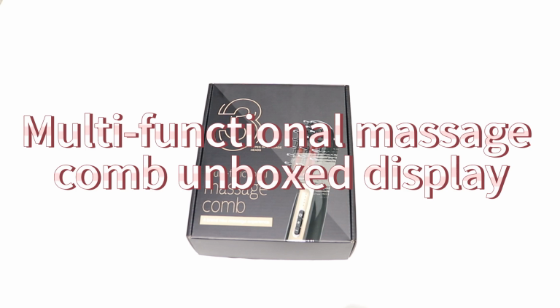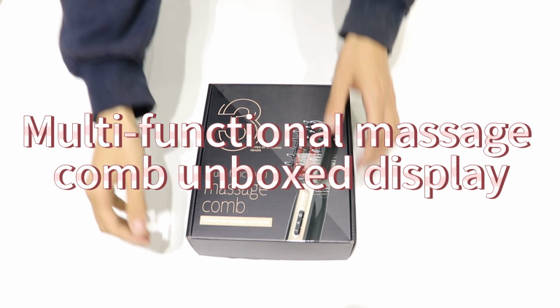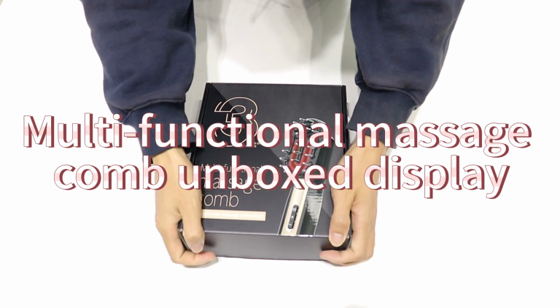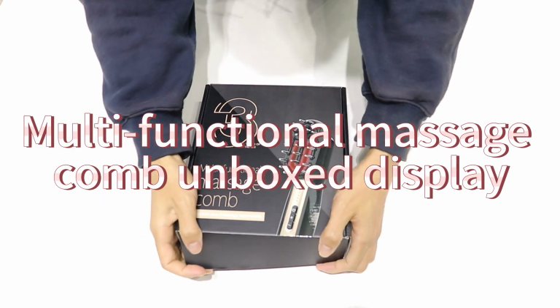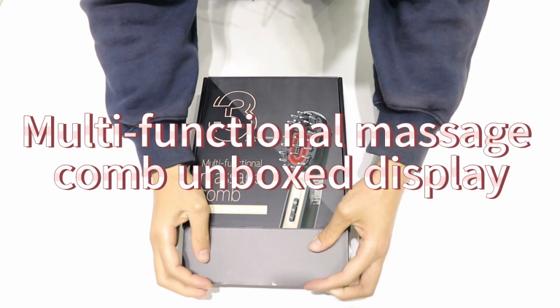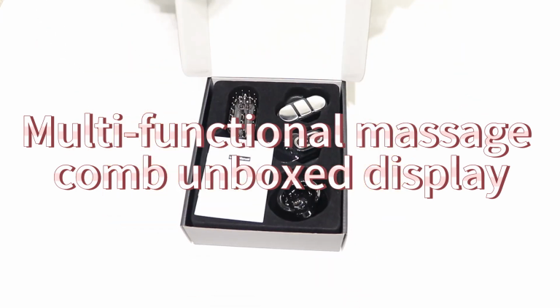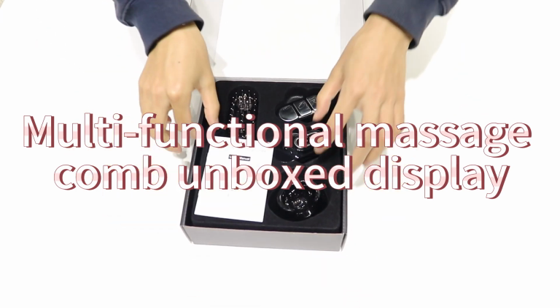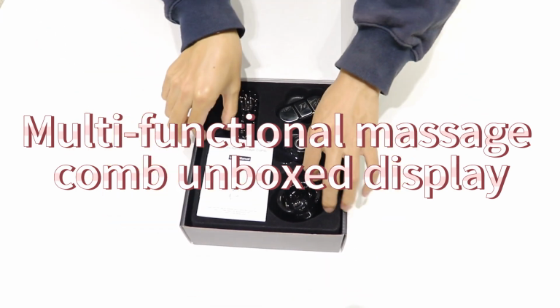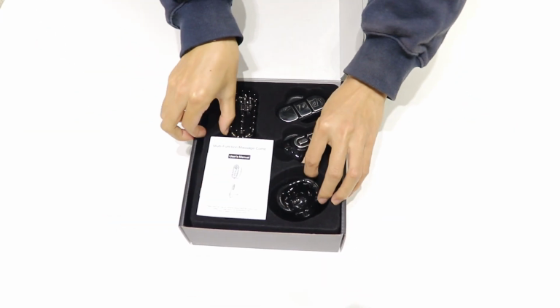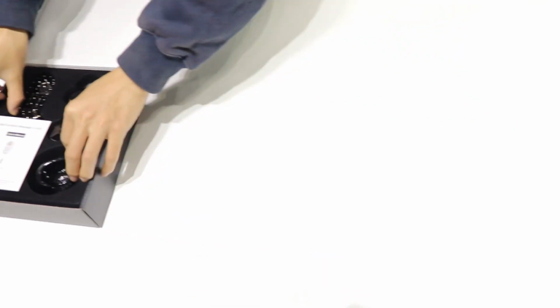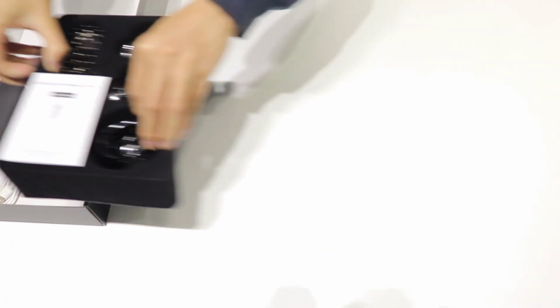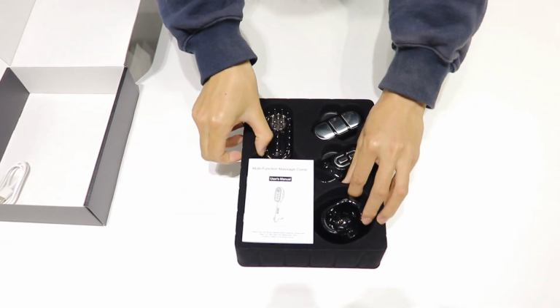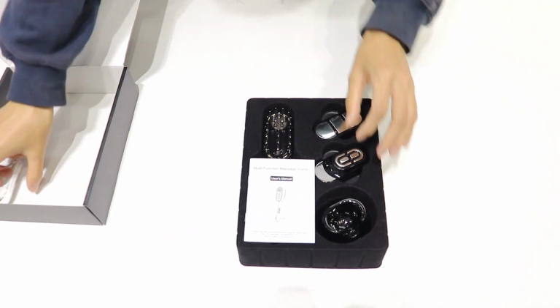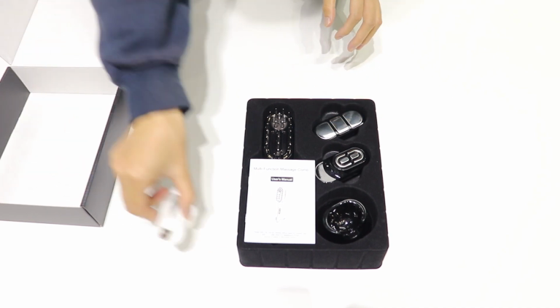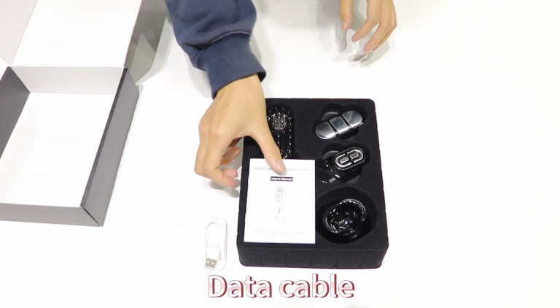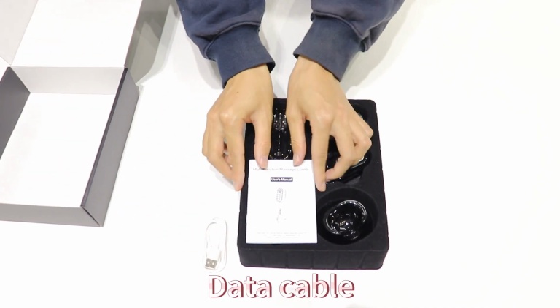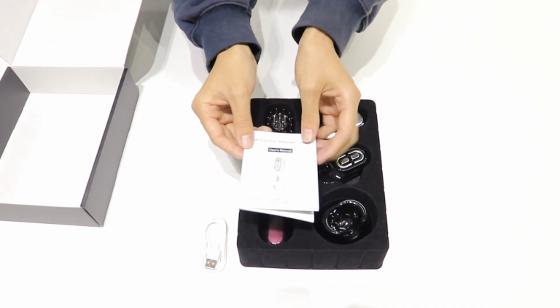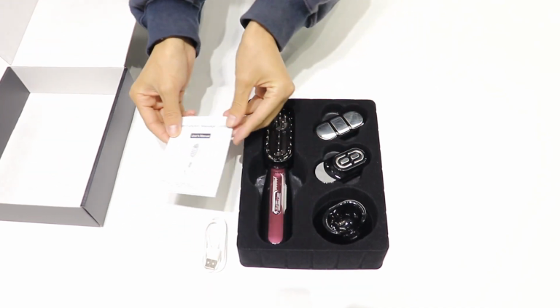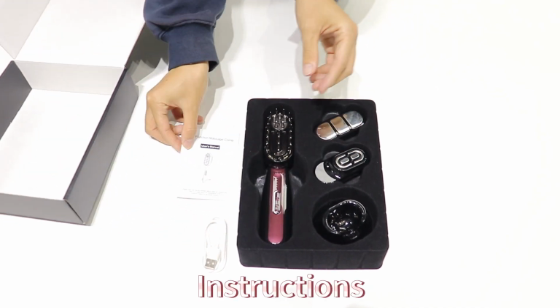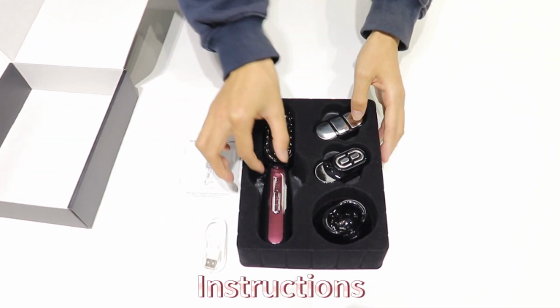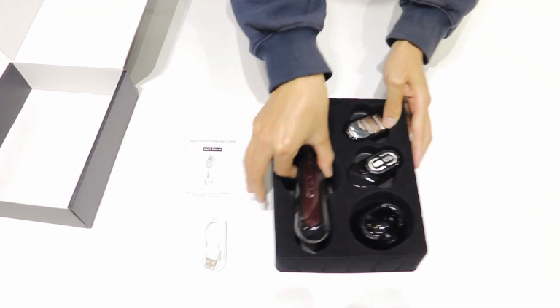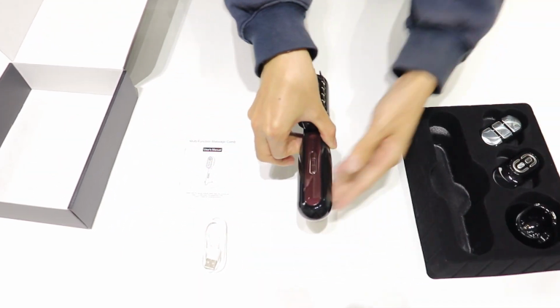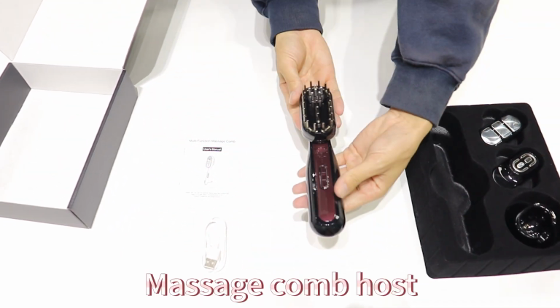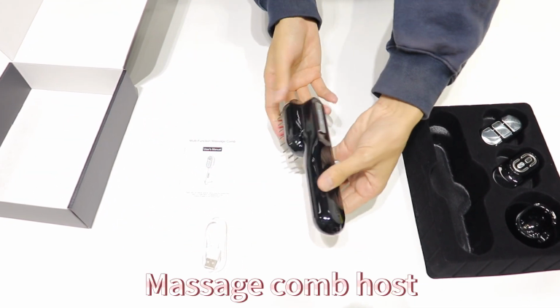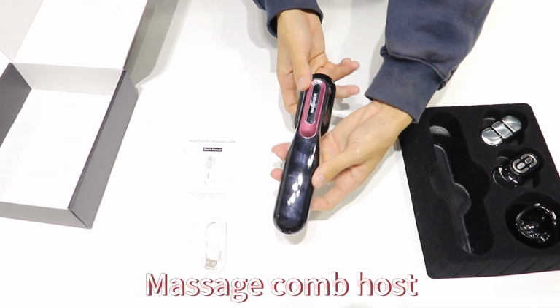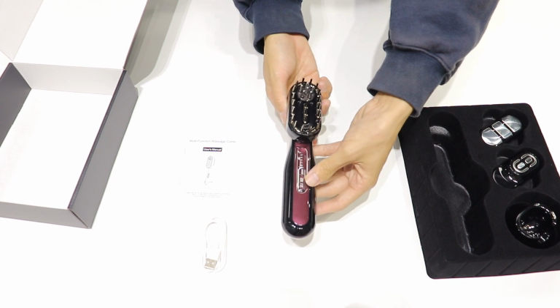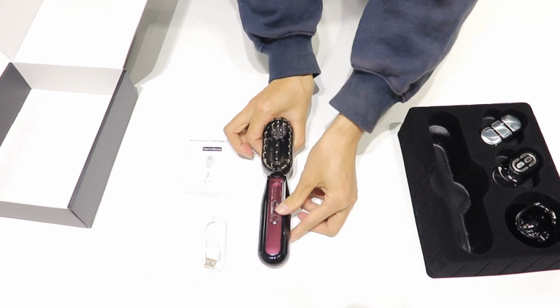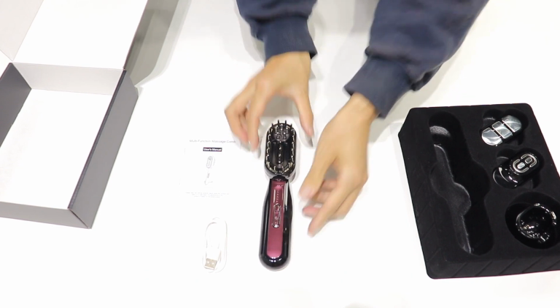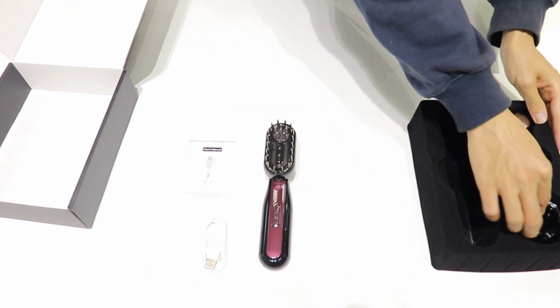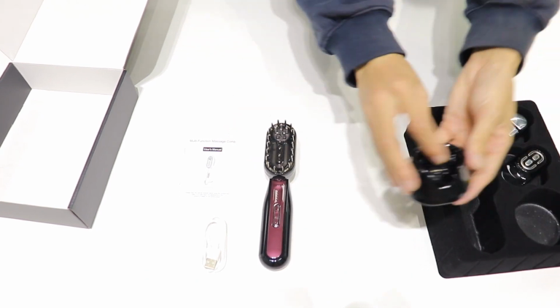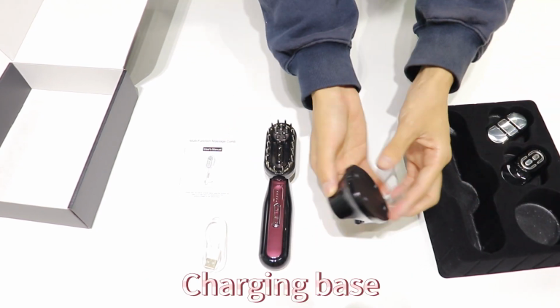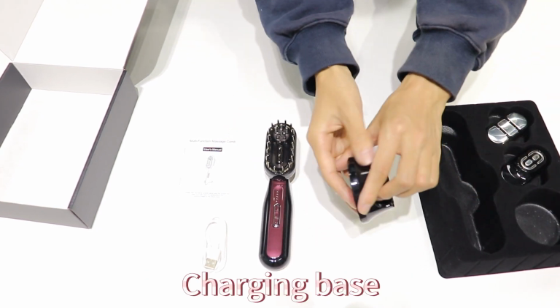Multifunctional massage comb unboxed display. Inside the box: a data cable, instructions, the massage comb host, and a charging base.